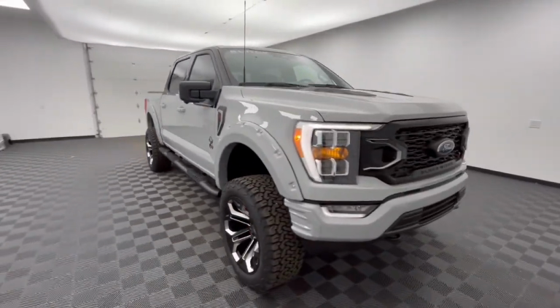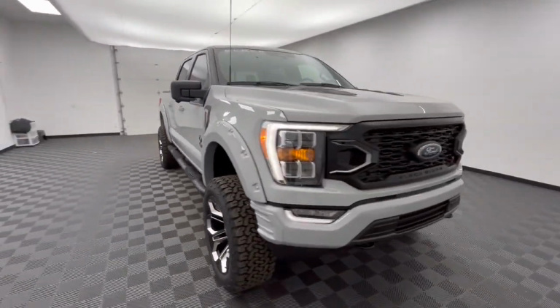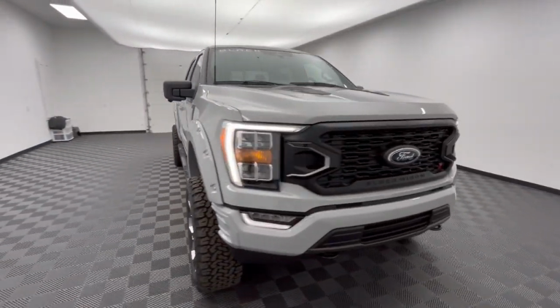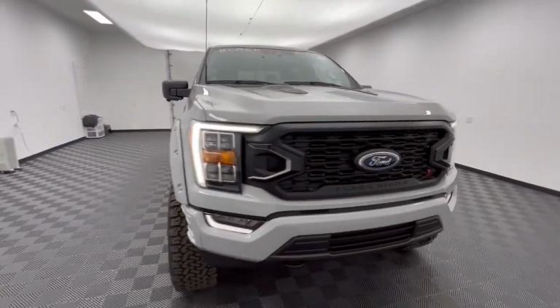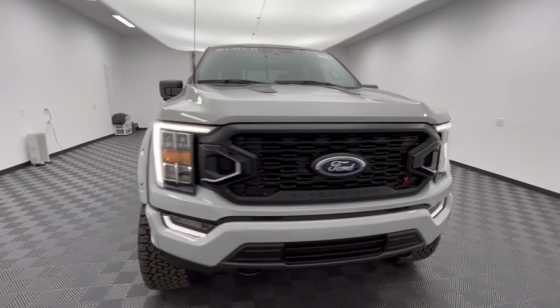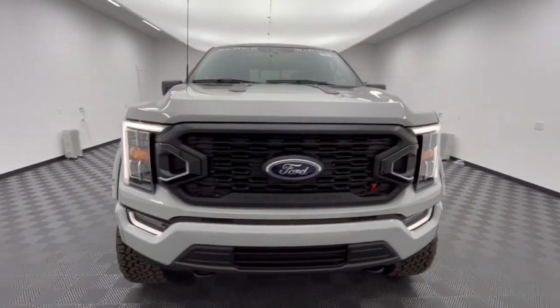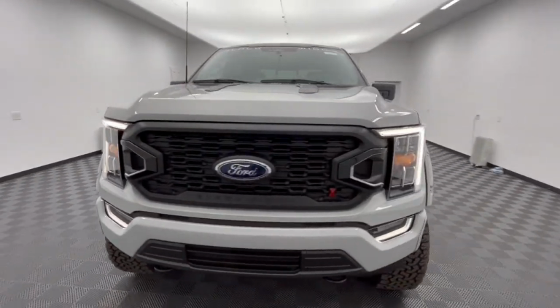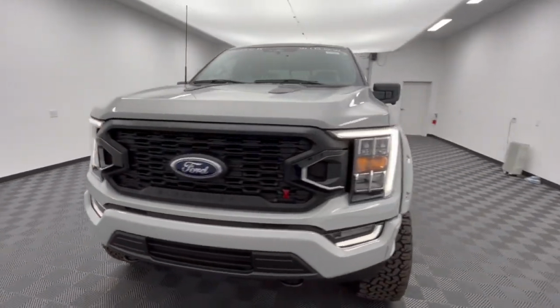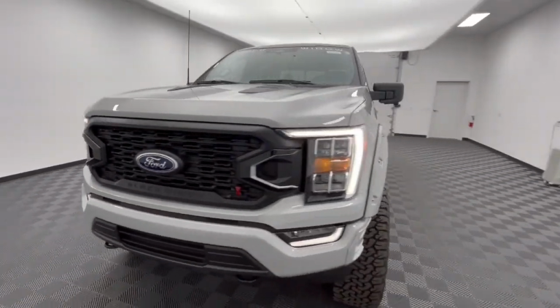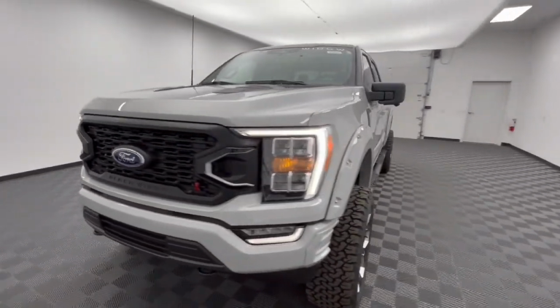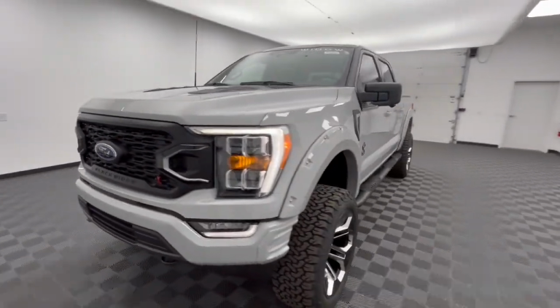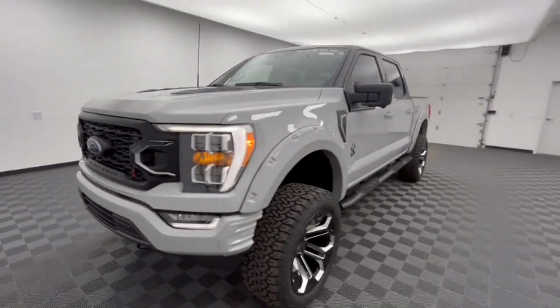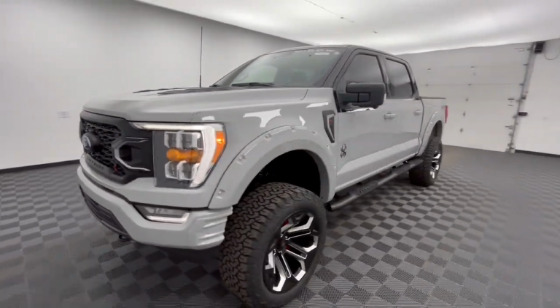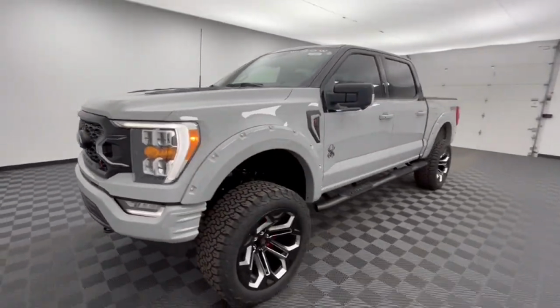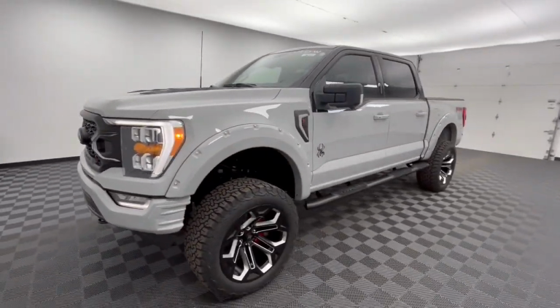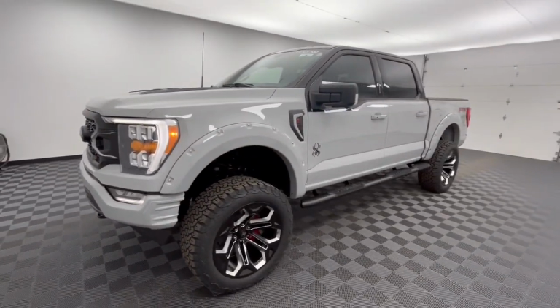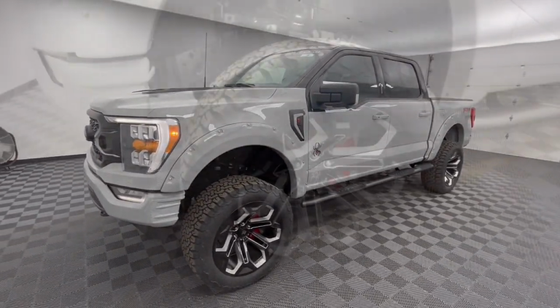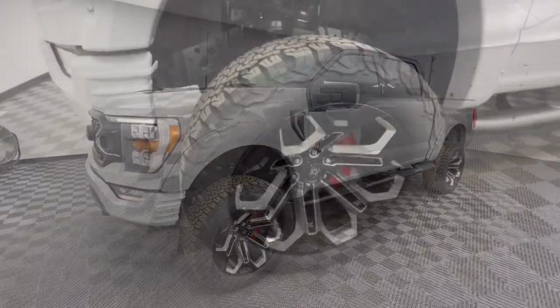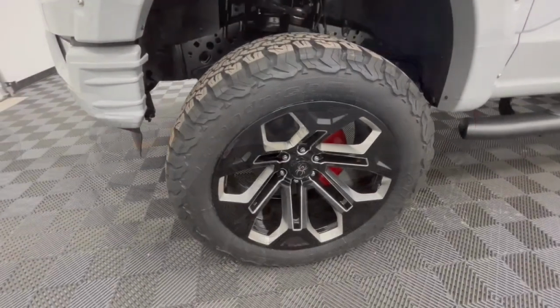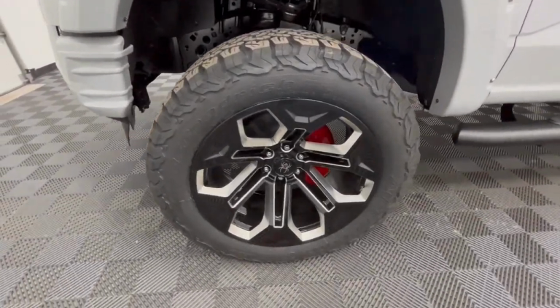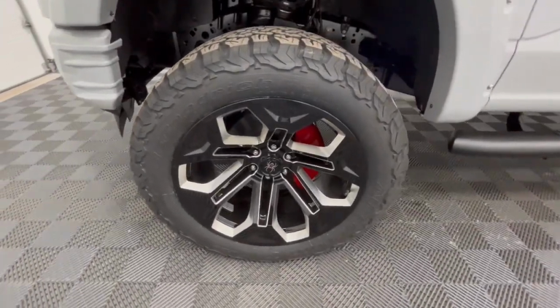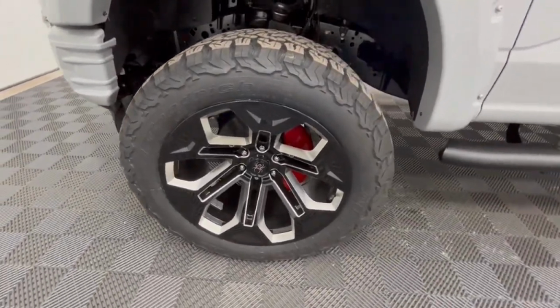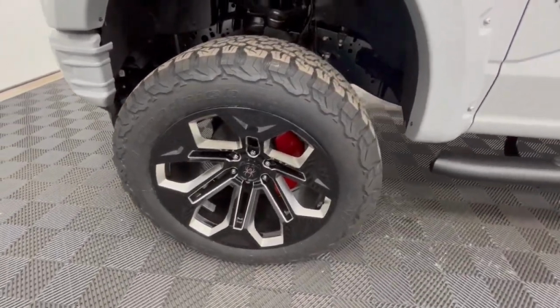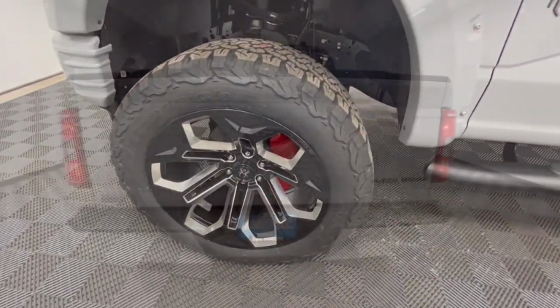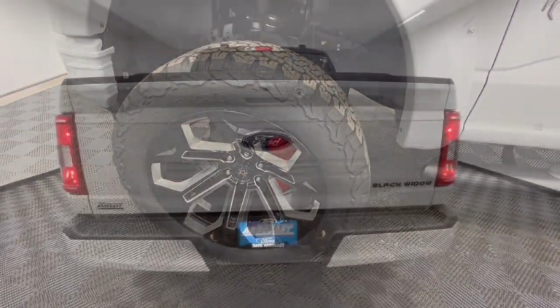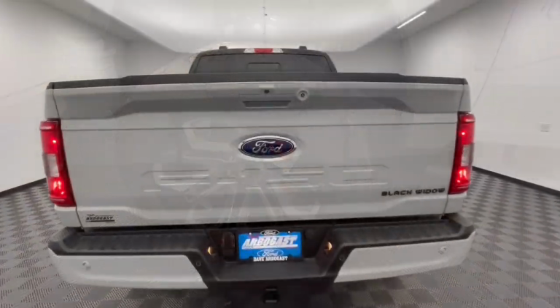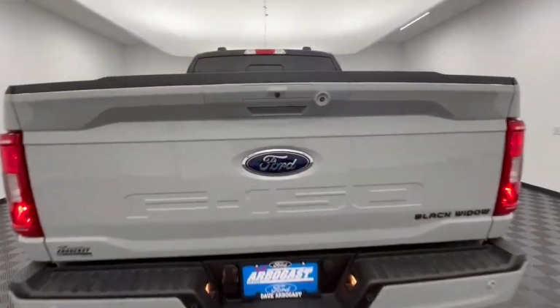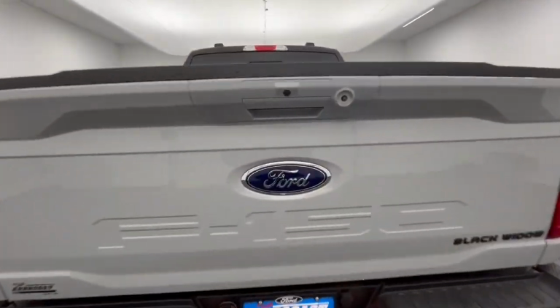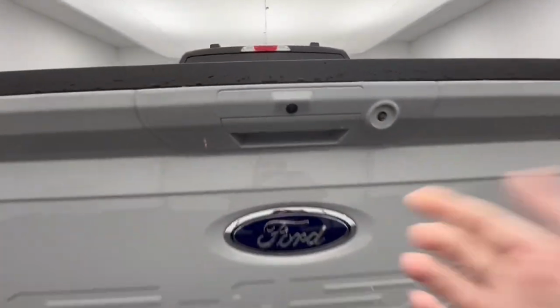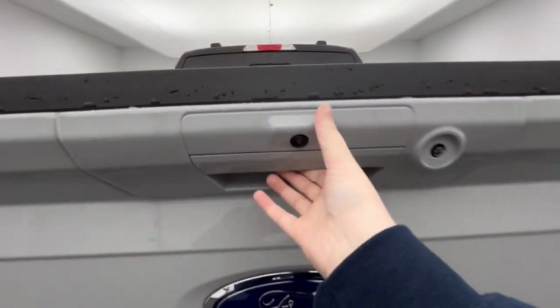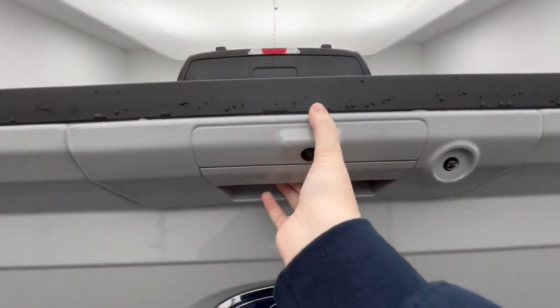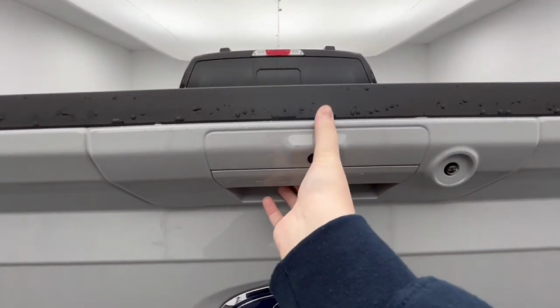These are just some of the great options this vehicle comes with: 360-degree view car camera, Apple CarPlay and/or Android Auto, keyless entry, sun/moonroof, and backup camera.